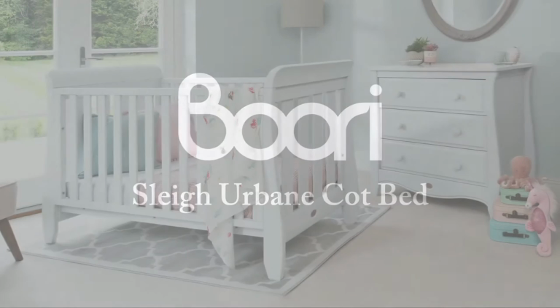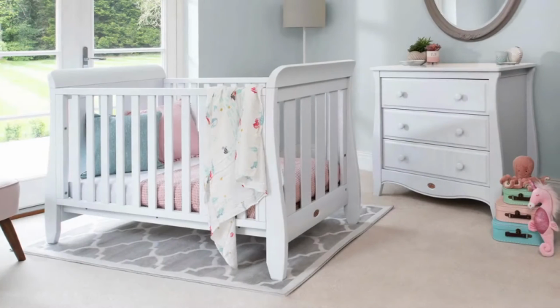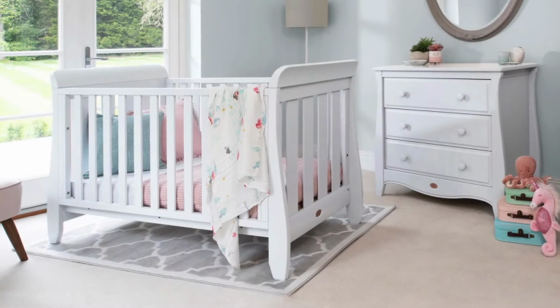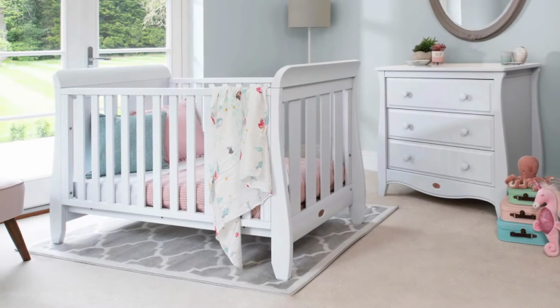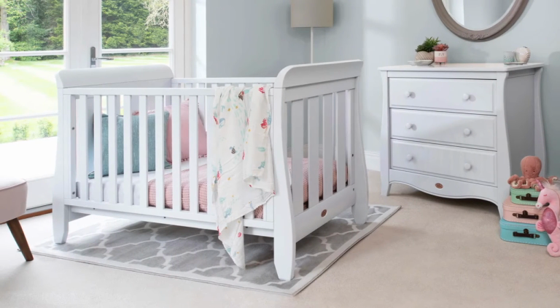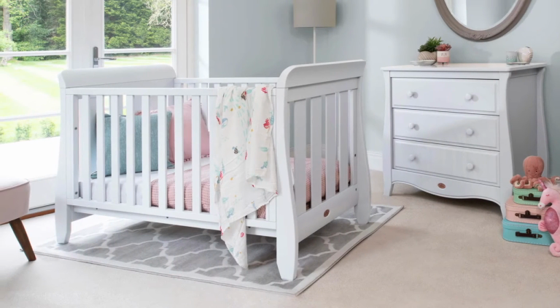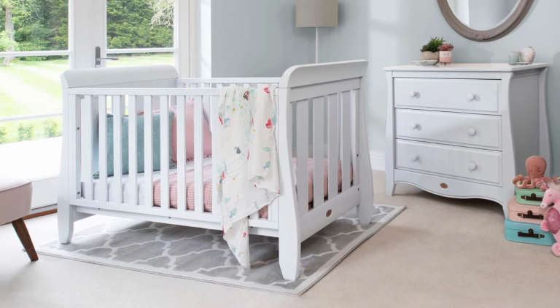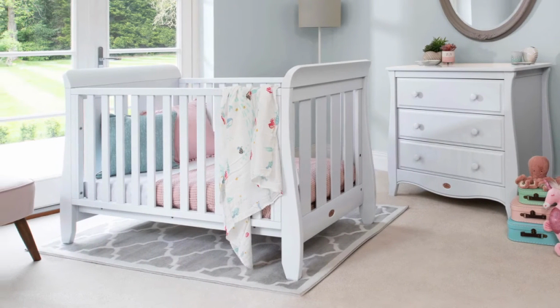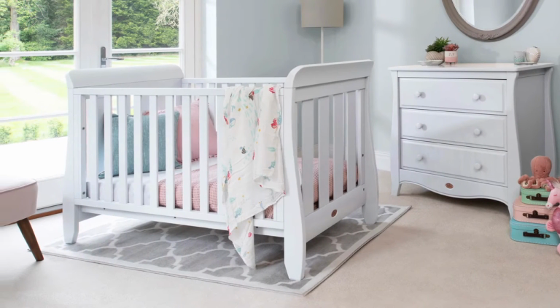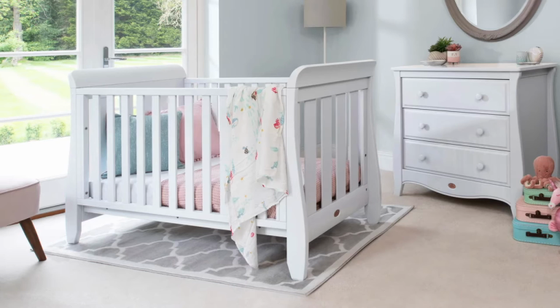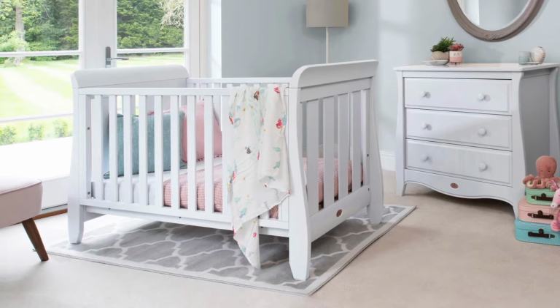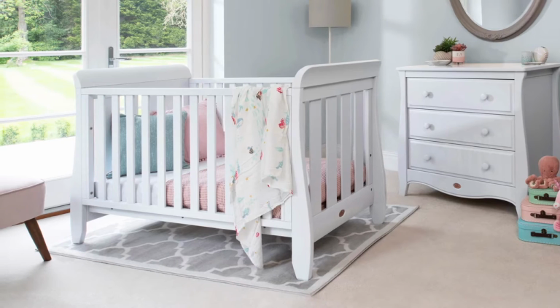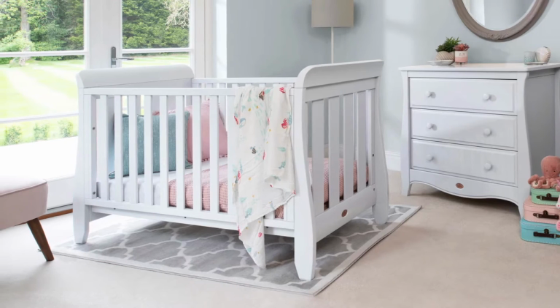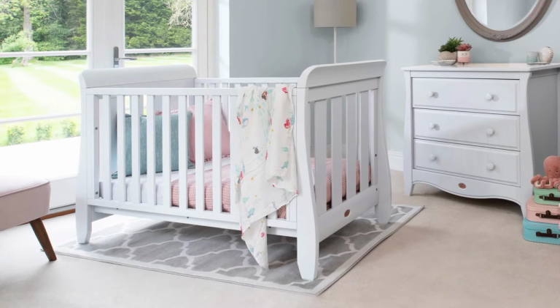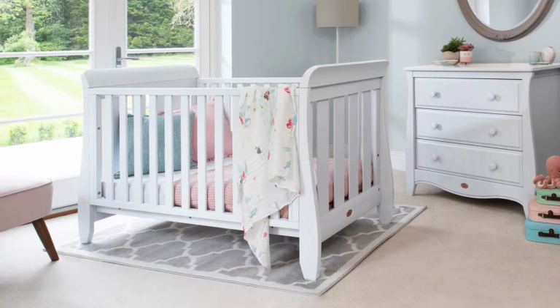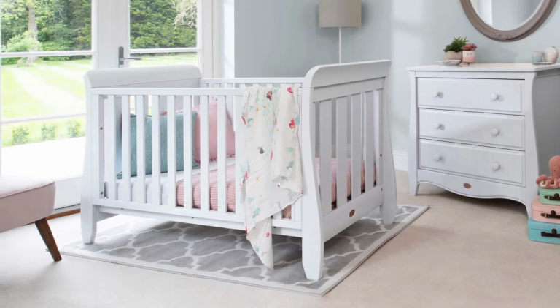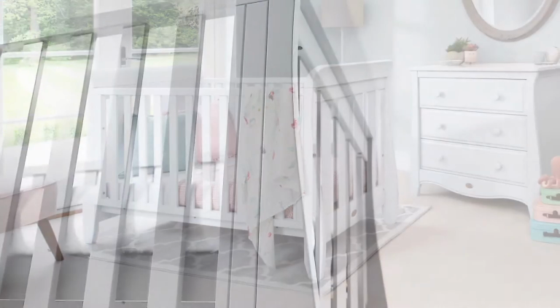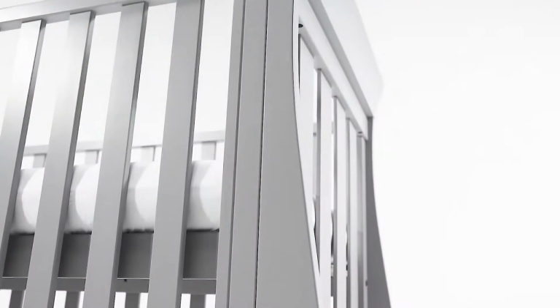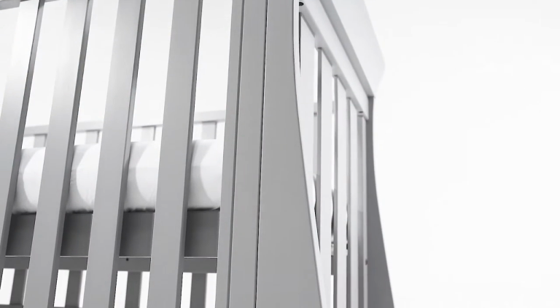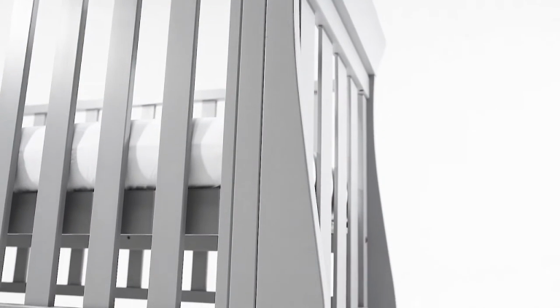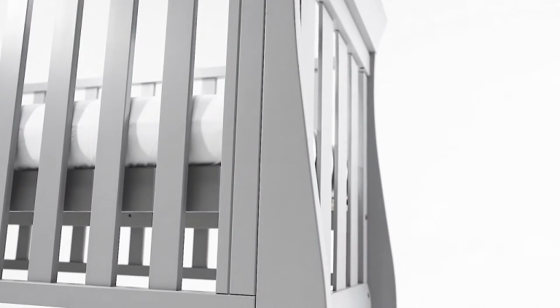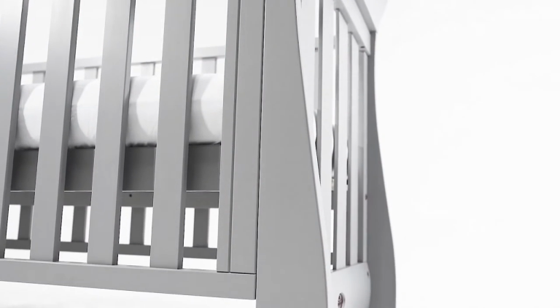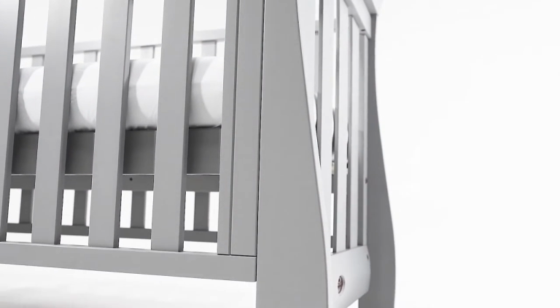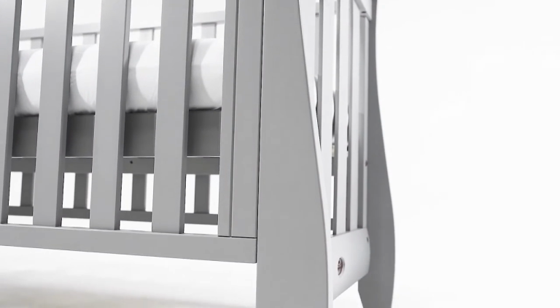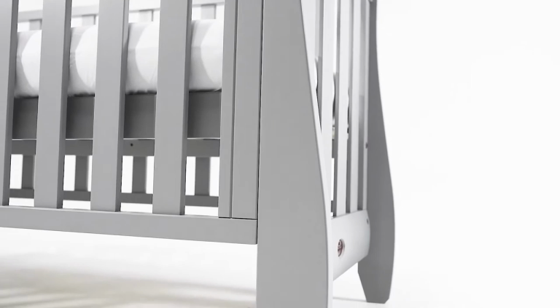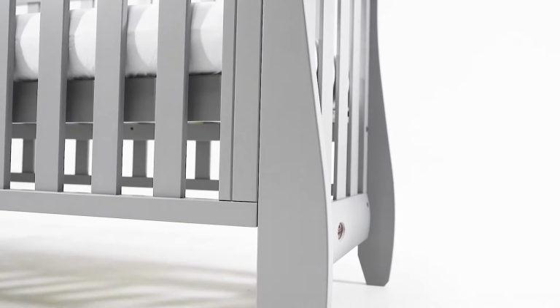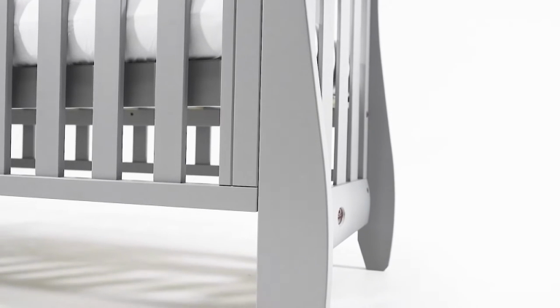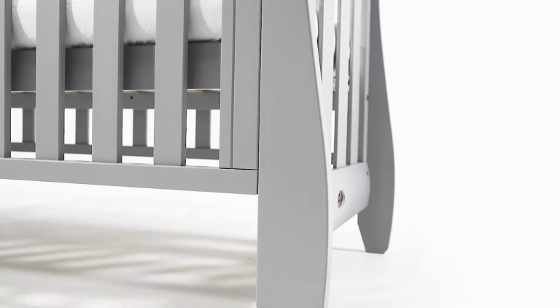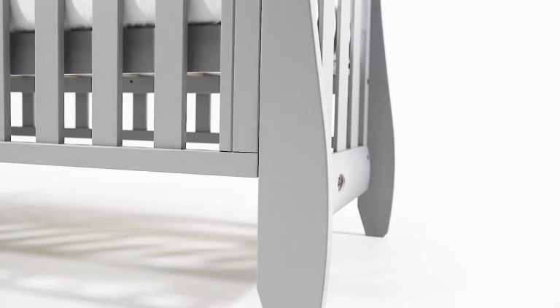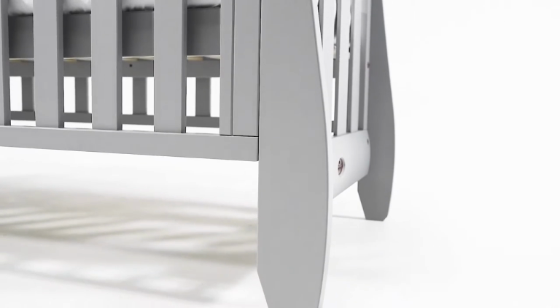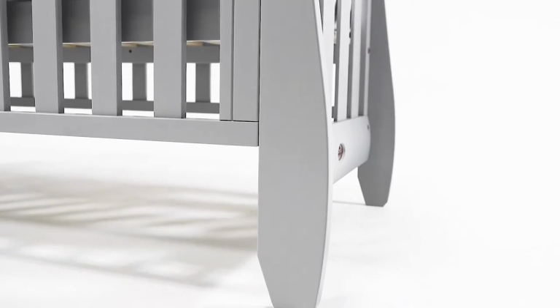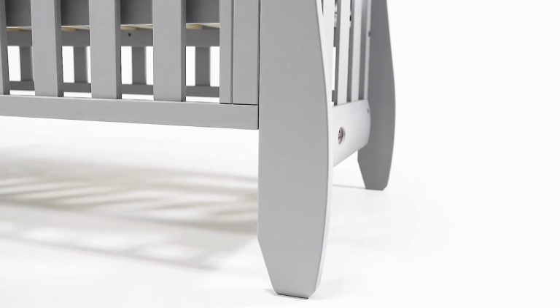The Sleigh Urbane cot bed offers a beautifully modern interpretation of a timeless classic. It has unmistakable sleigh detailing but features a sleek and petite silhouette.